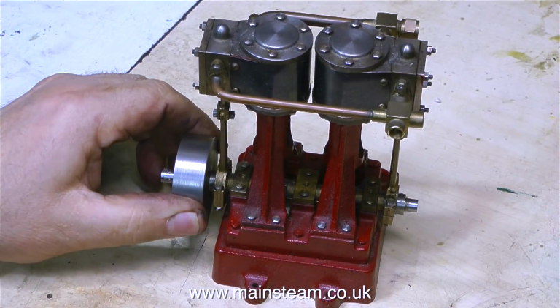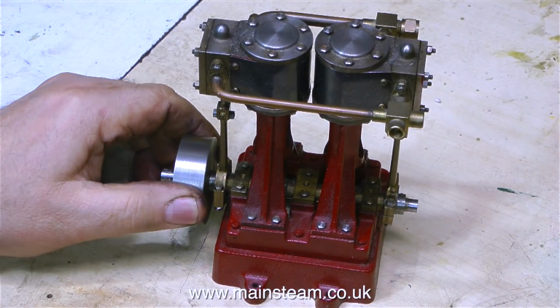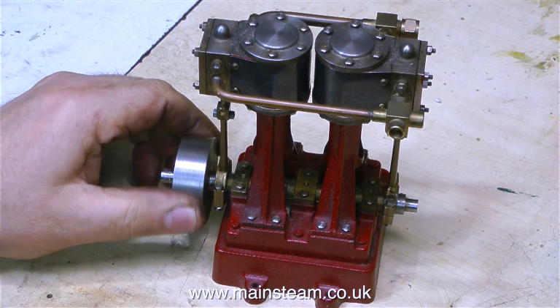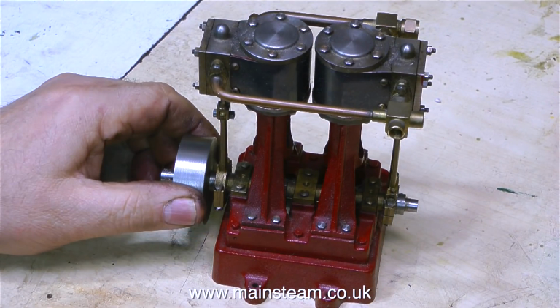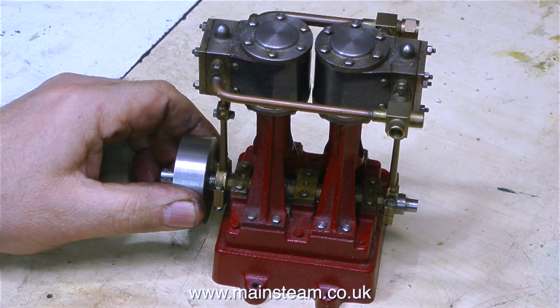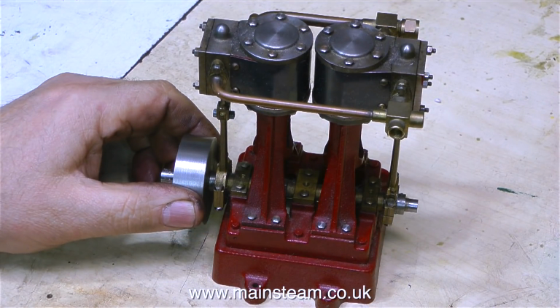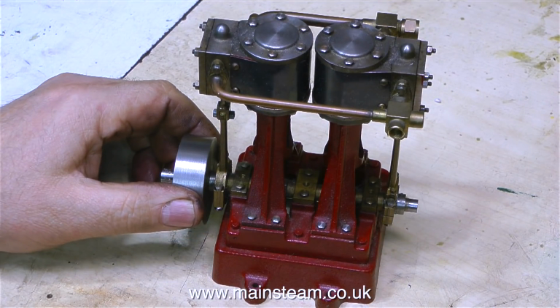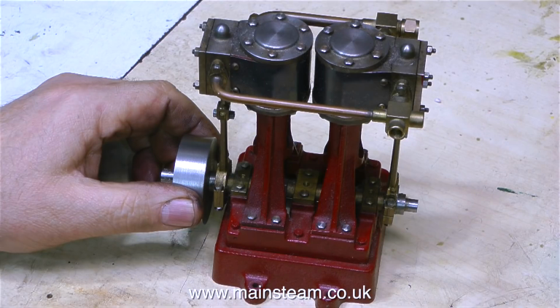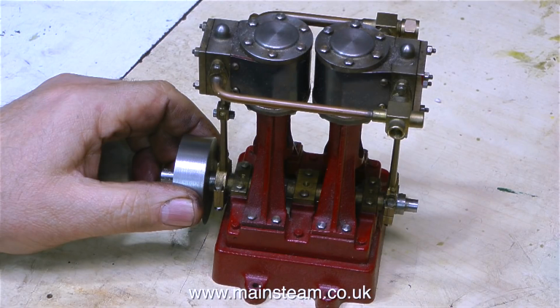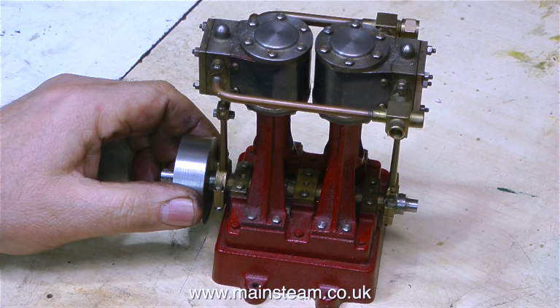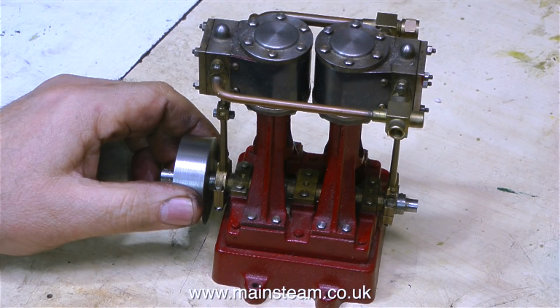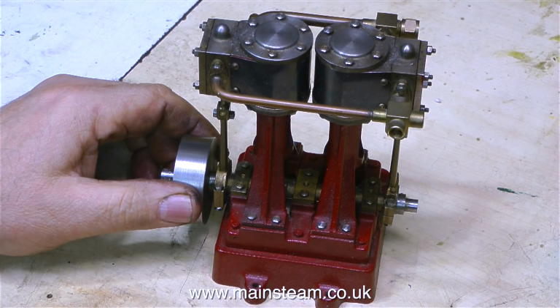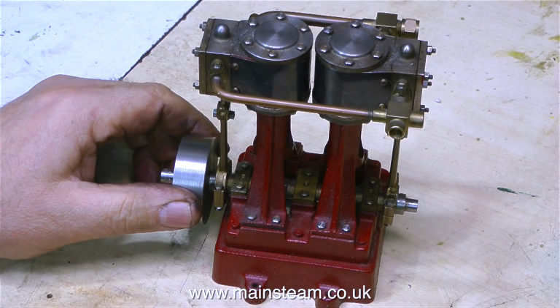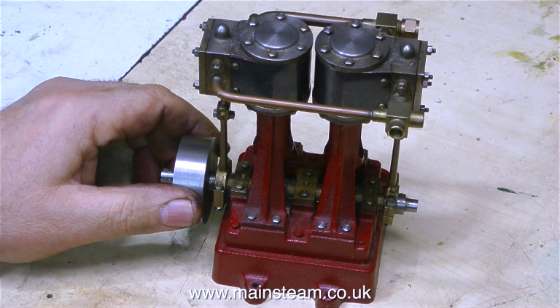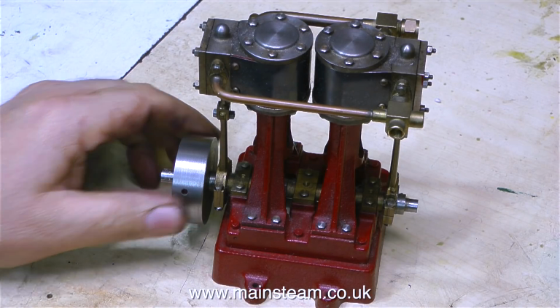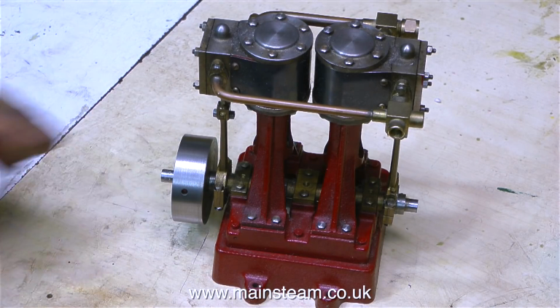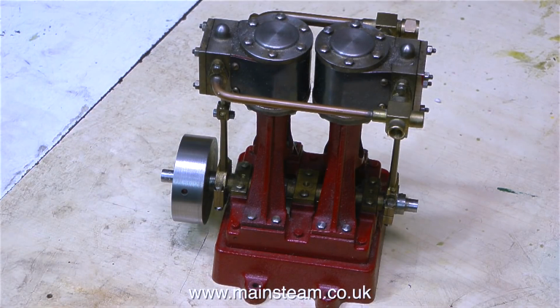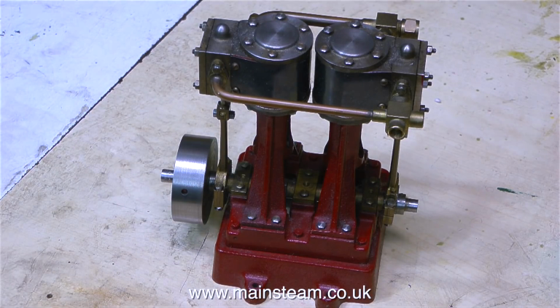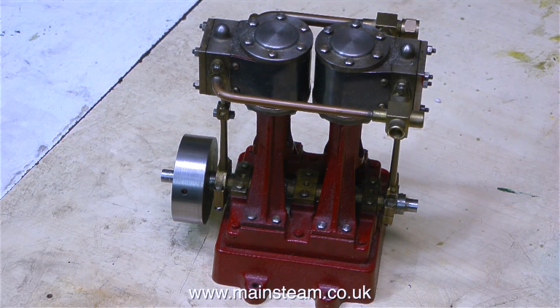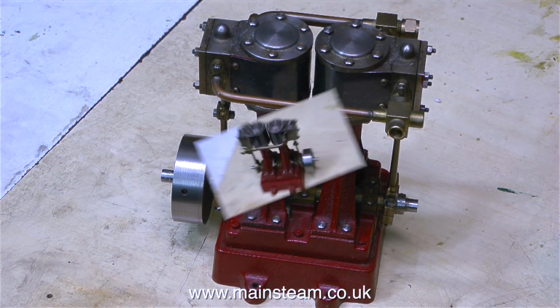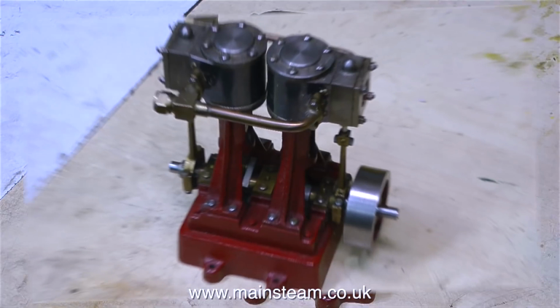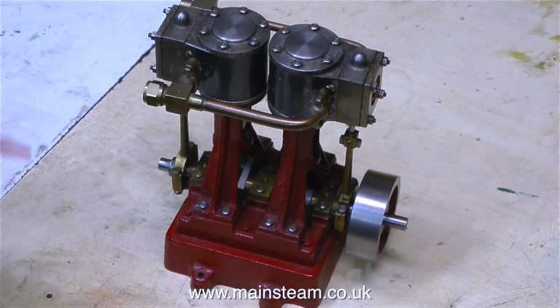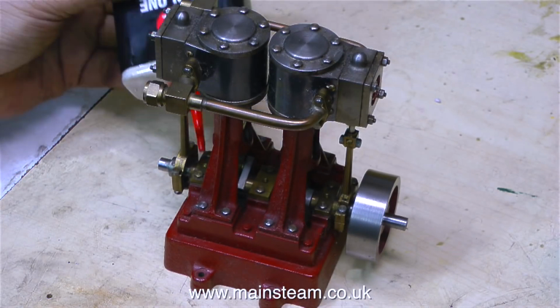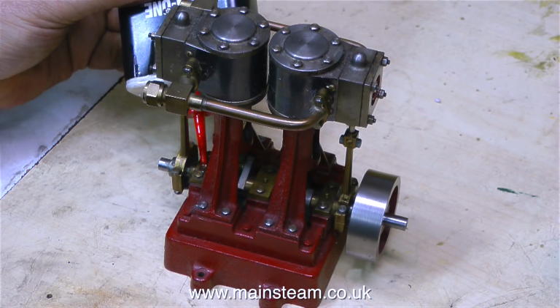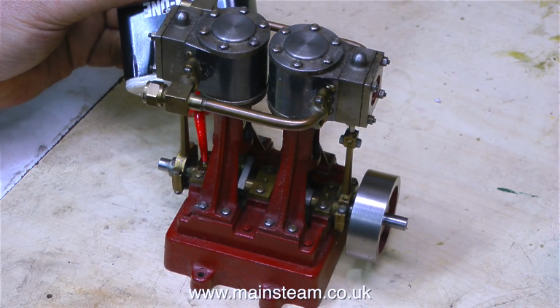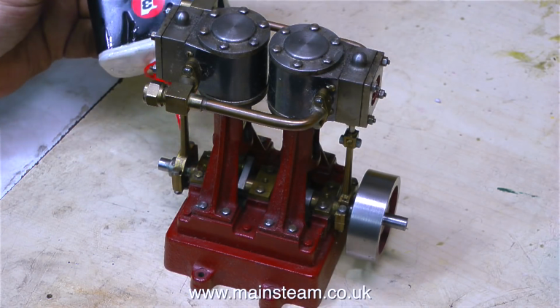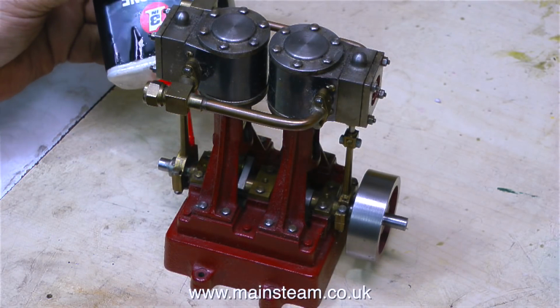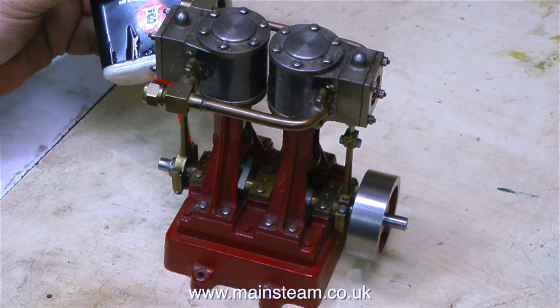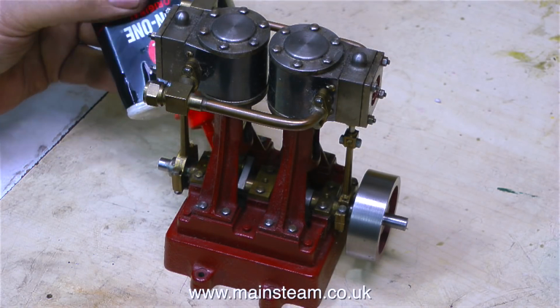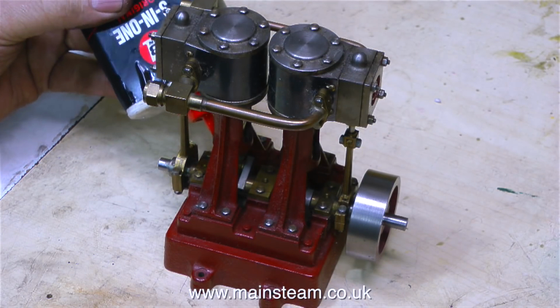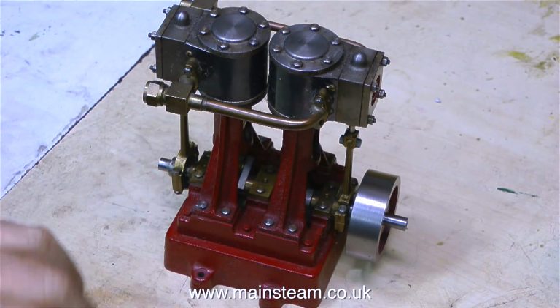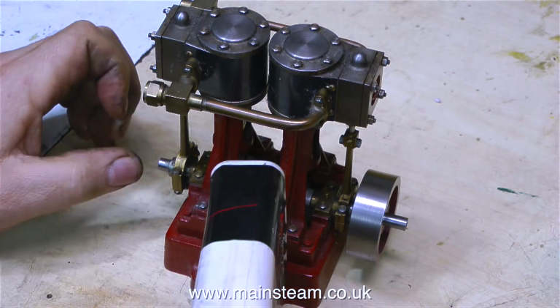But no, none of those things. This engine is completely locked solid. The flywheel moves very slightly on the crankshaft, and that's it. The rest of it is solid — really solid, not a hint of movement.